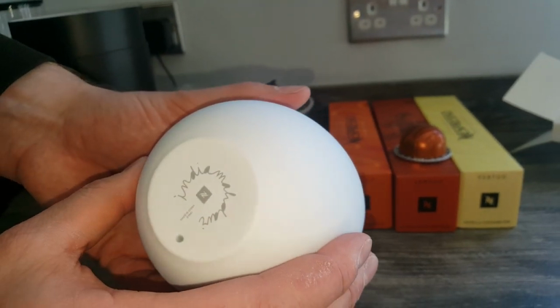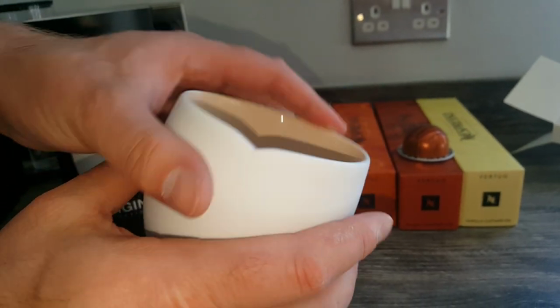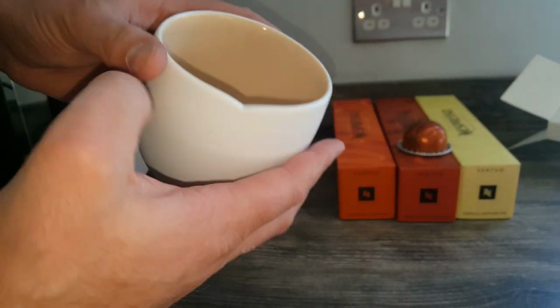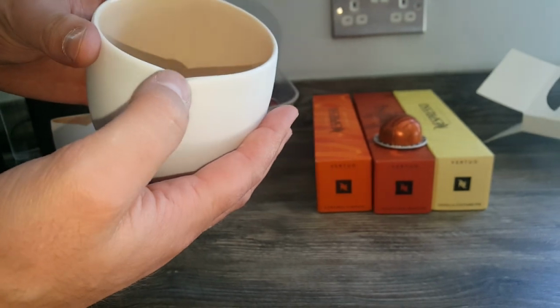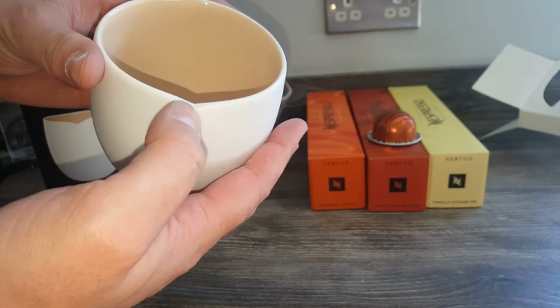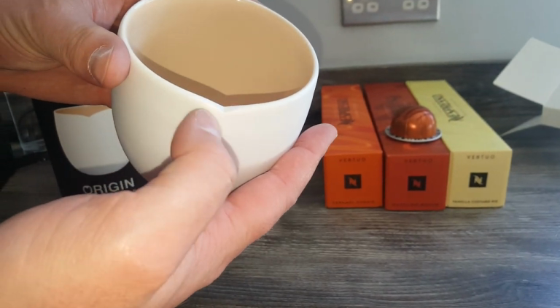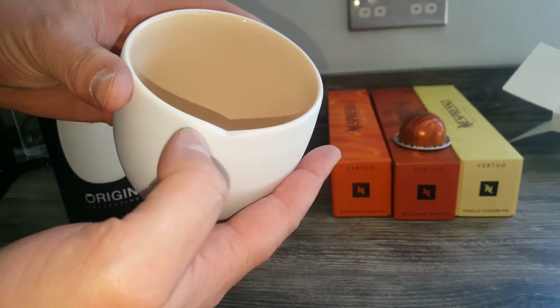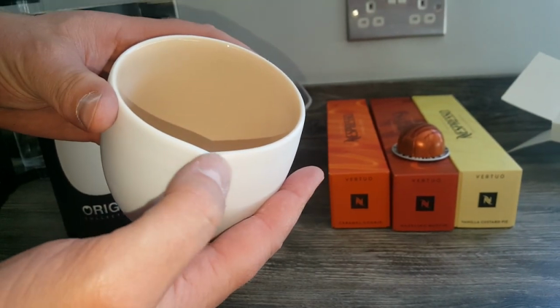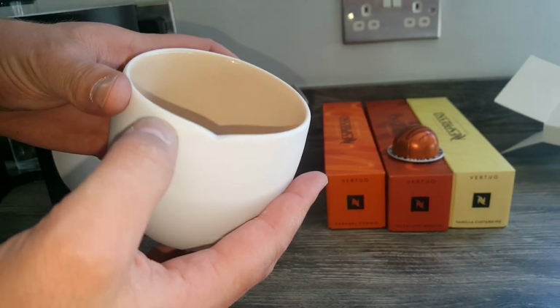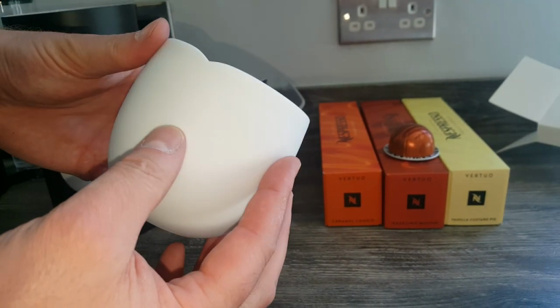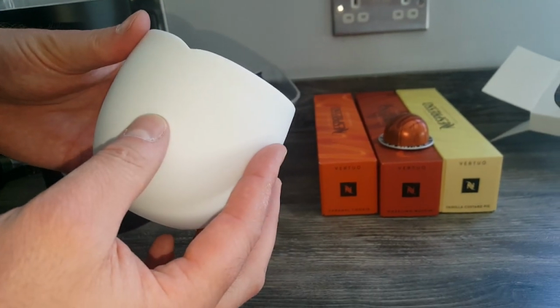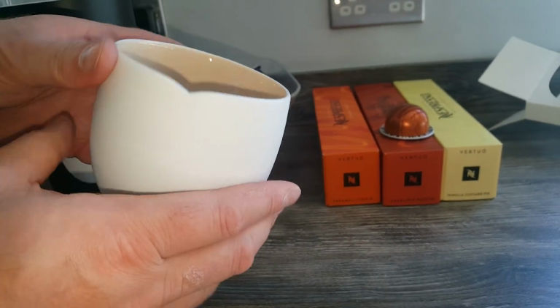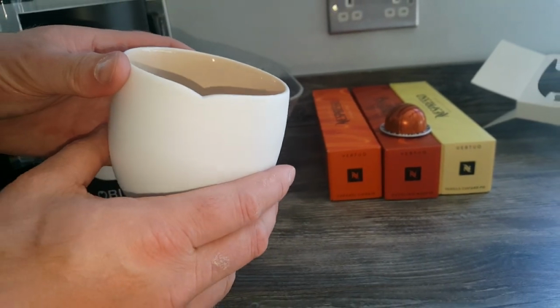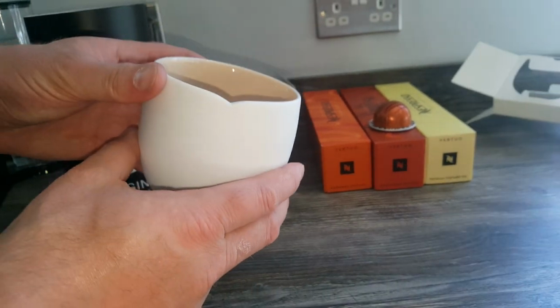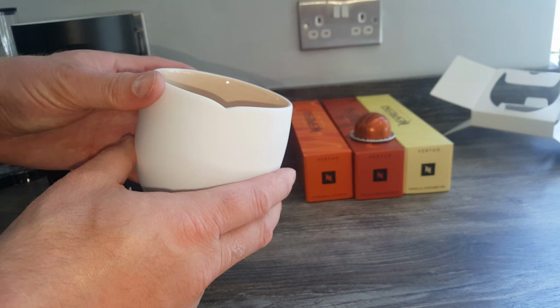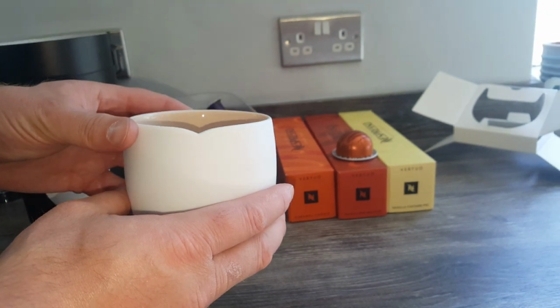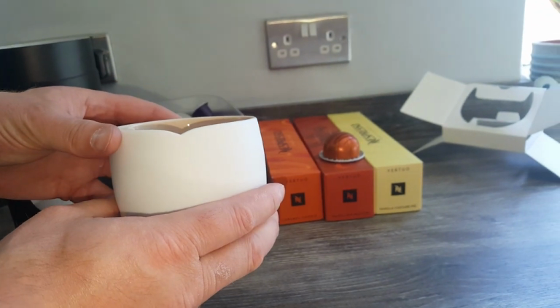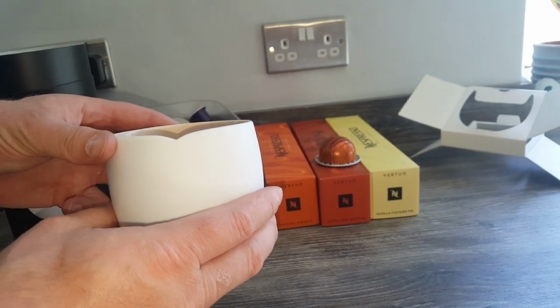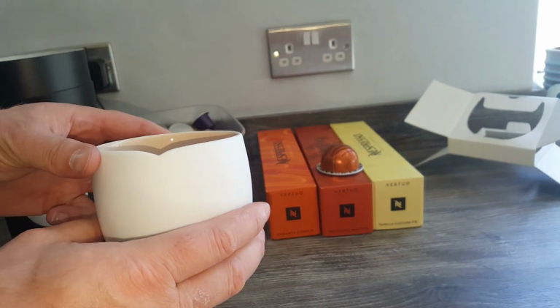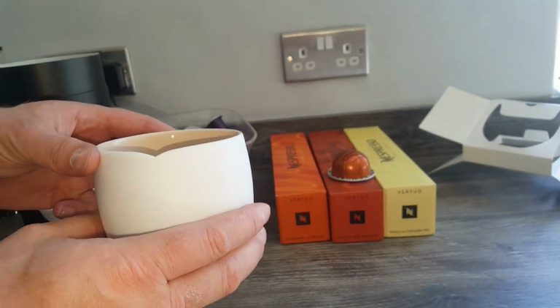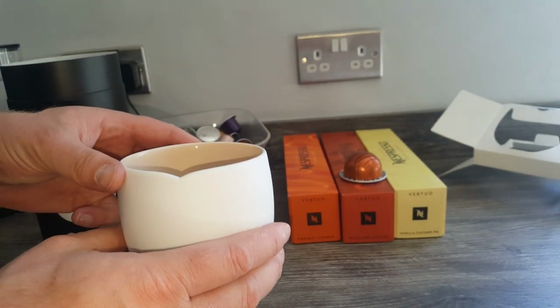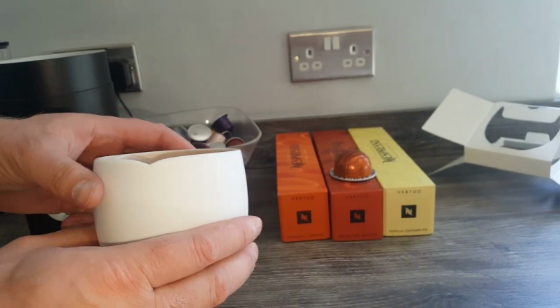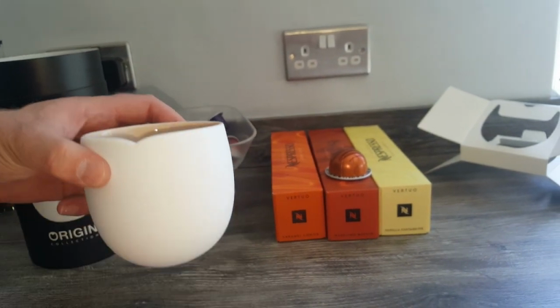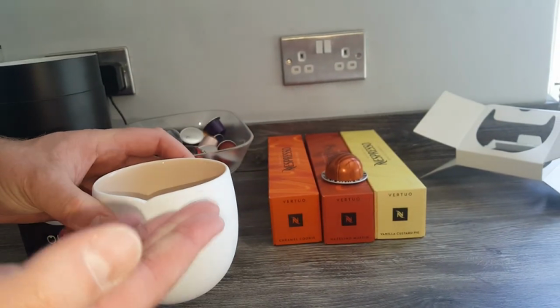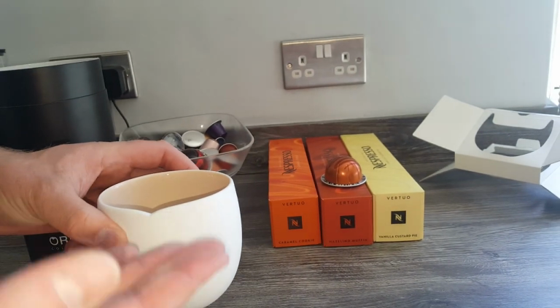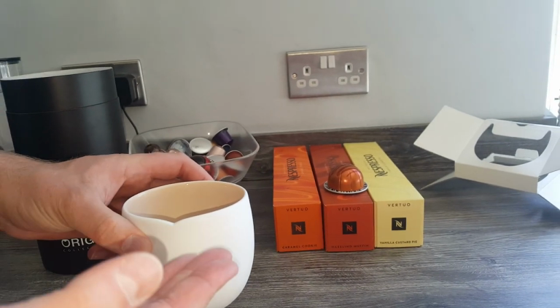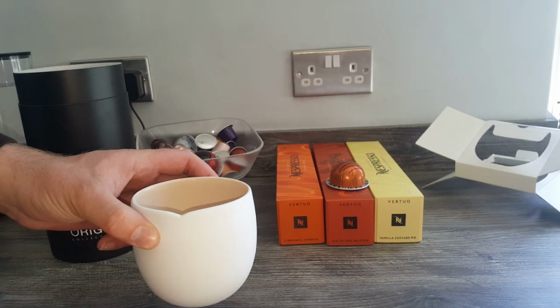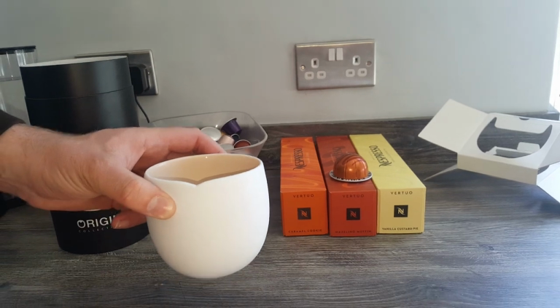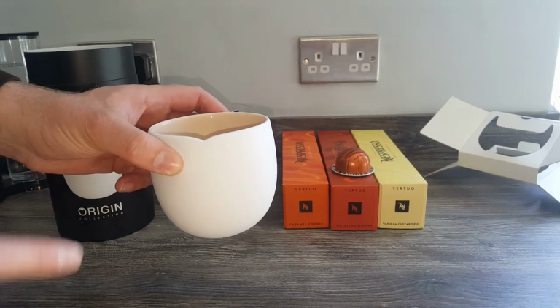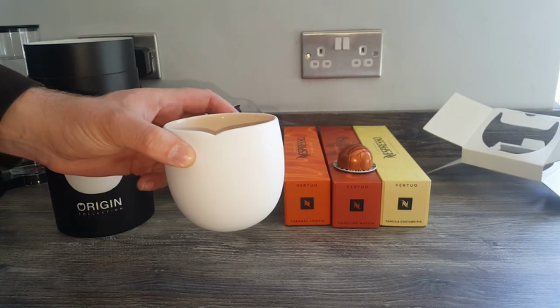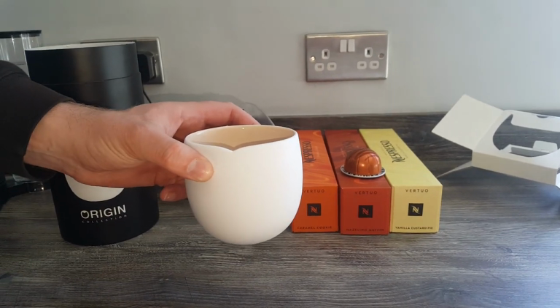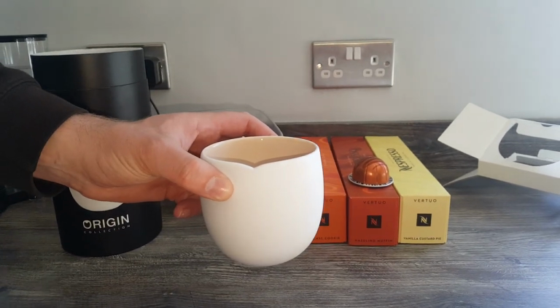Really nice white matte finish, and there's a little lip on the end there for where you drink out of. What we'll do now is wash this out and make a mug-sized coffee in it to show you what the coffee looks like and how far the mug-sized Virtuo coffees come up. I'll just pause the video and wash it out.